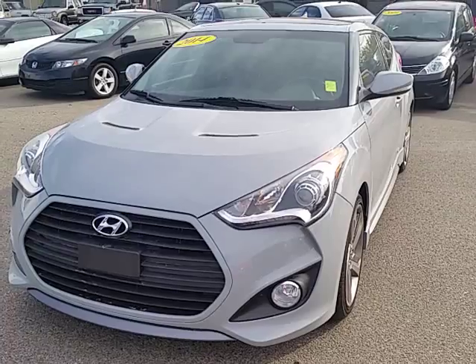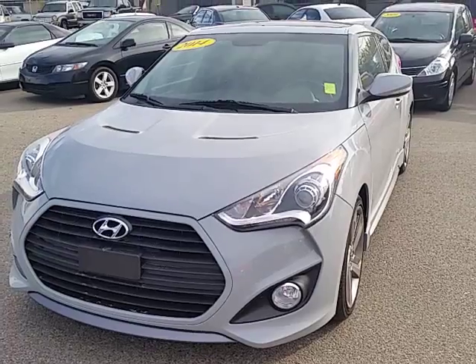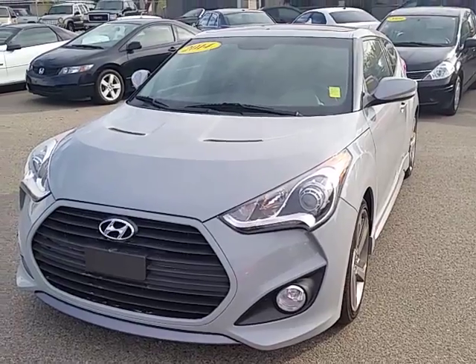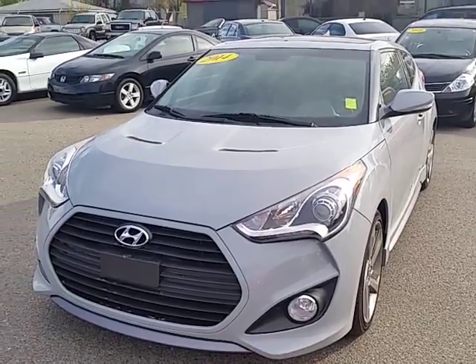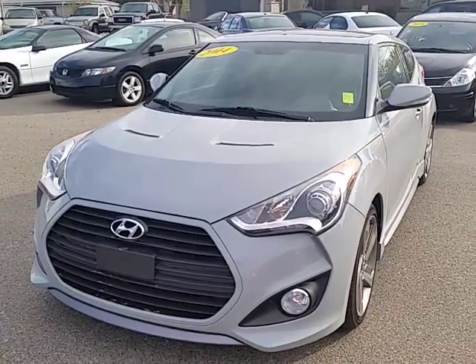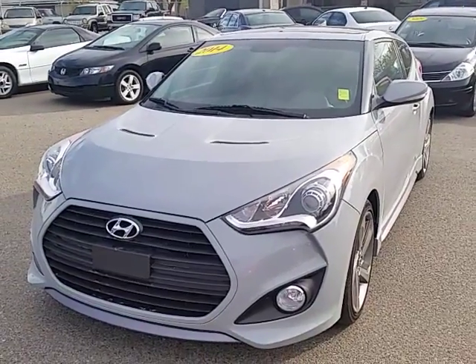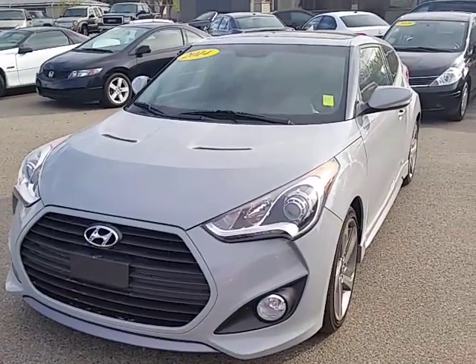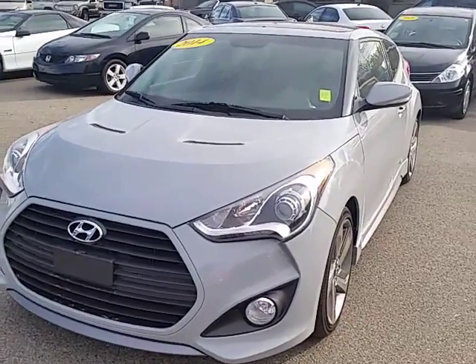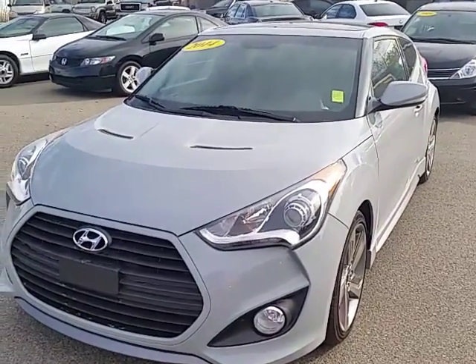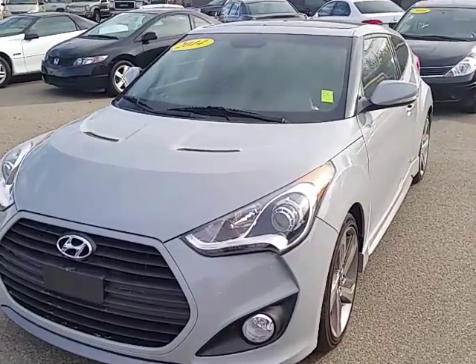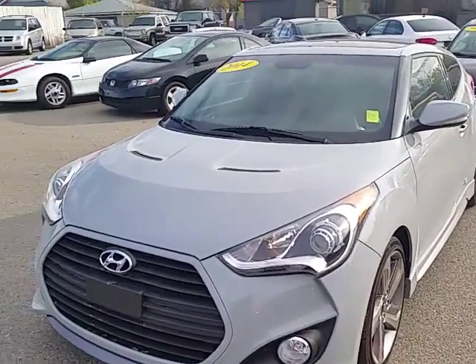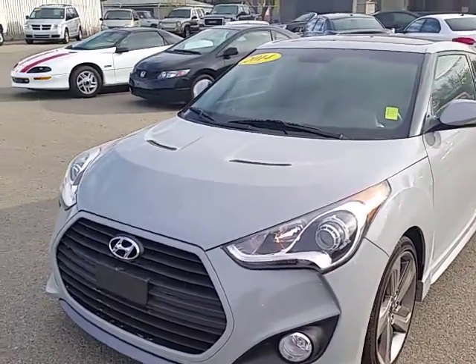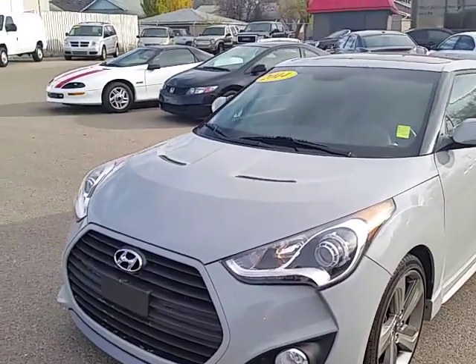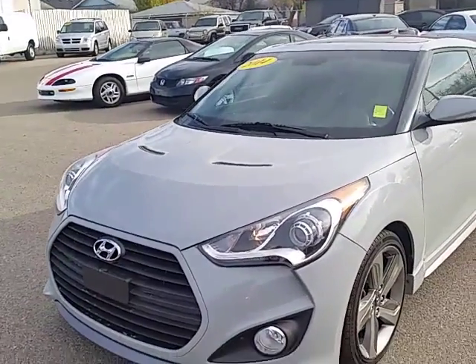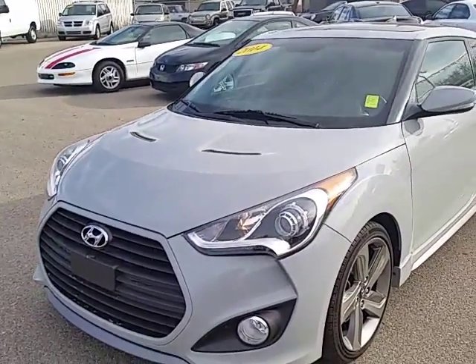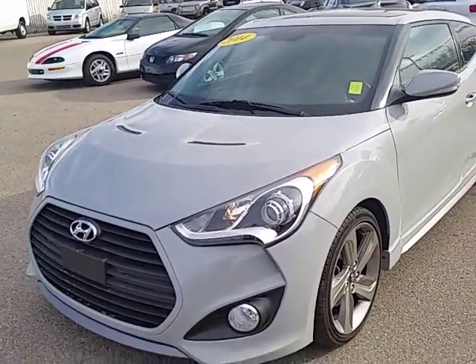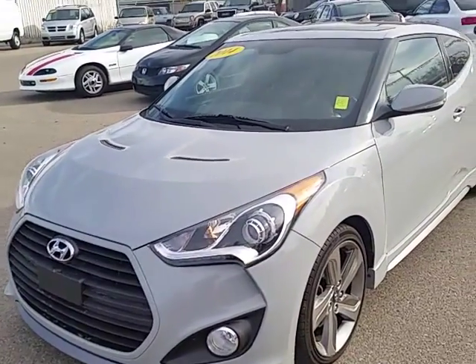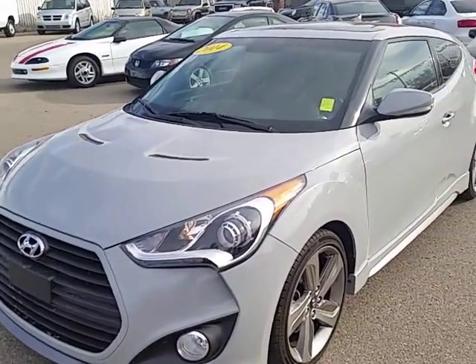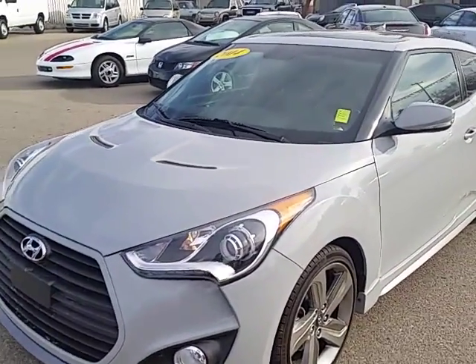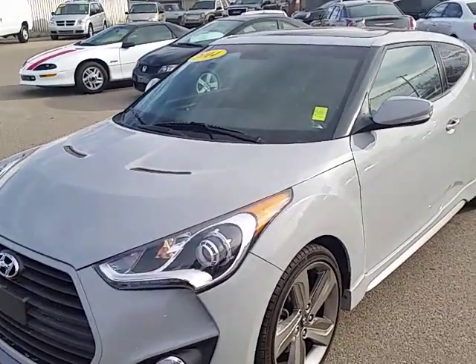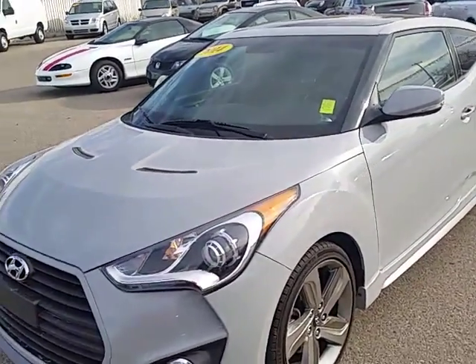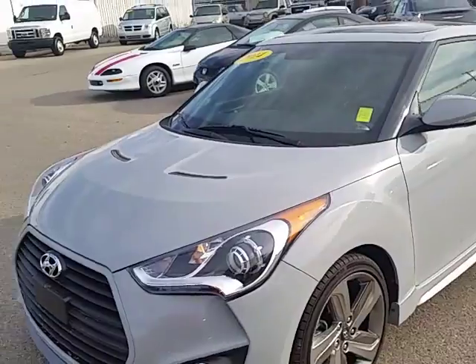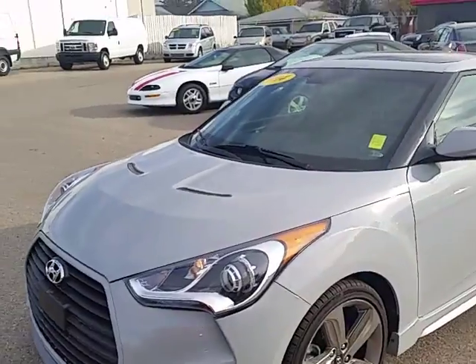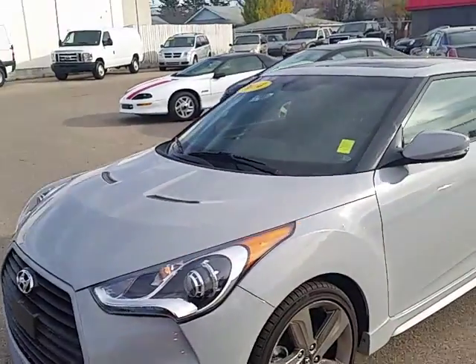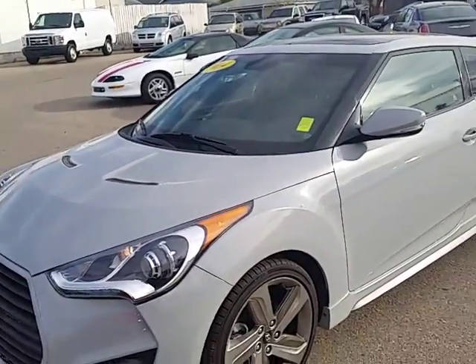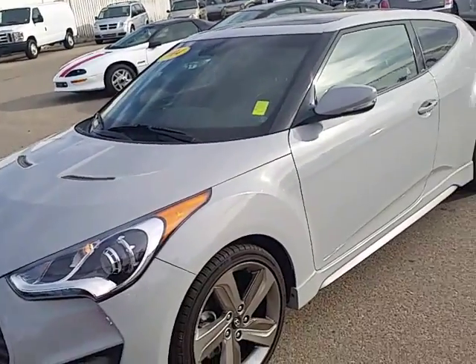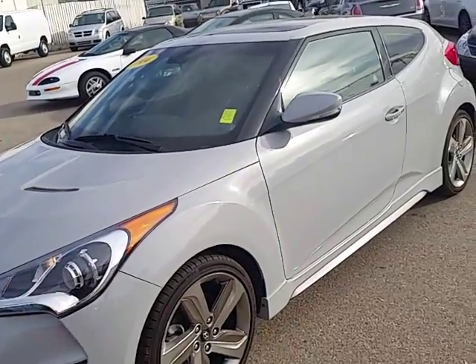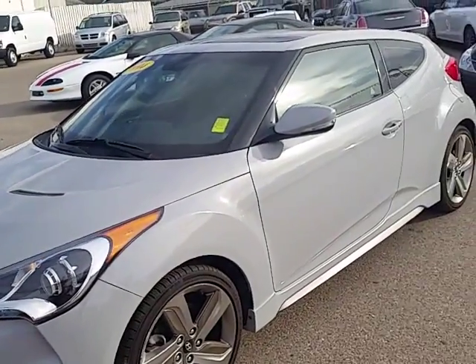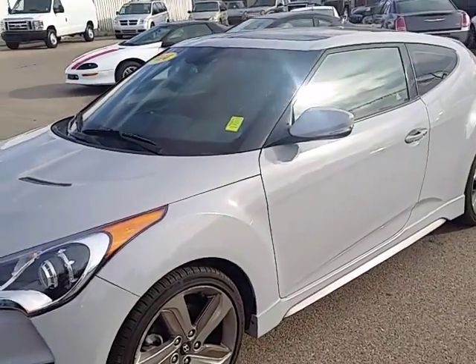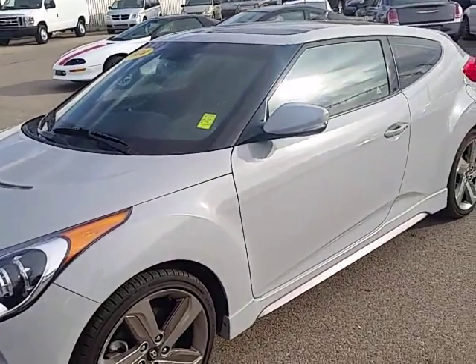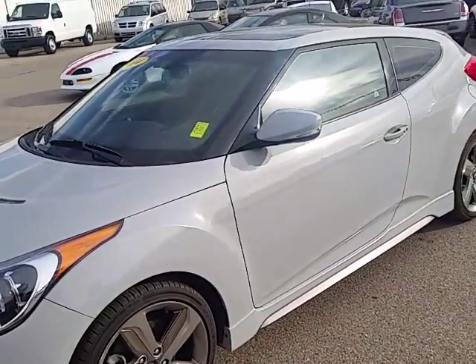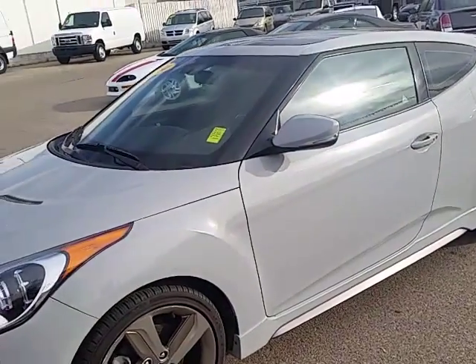Good morning, my name is Trevor Johnson from Tyone Automotive. I just received your email on our 2014 Velocir Turbo.